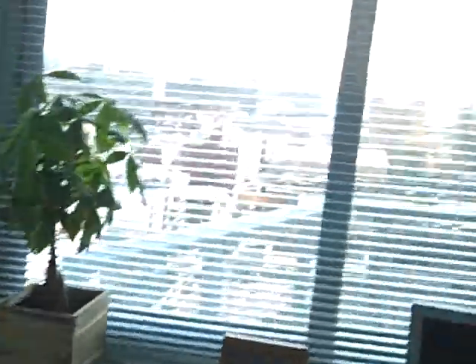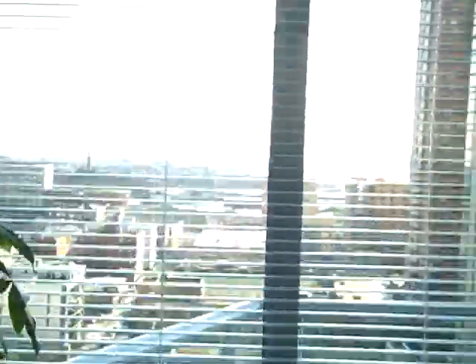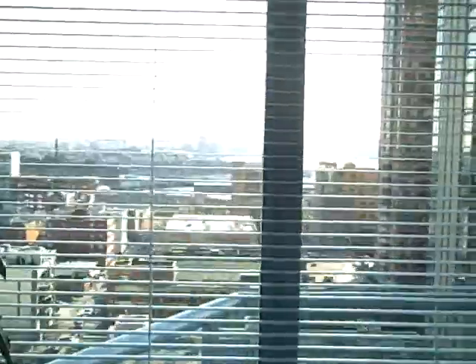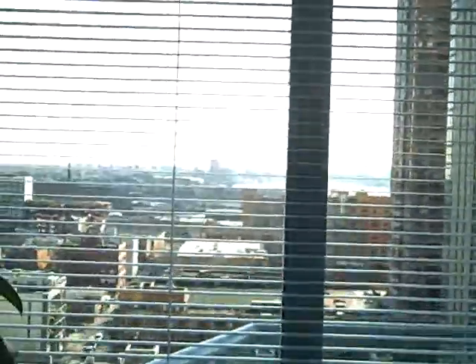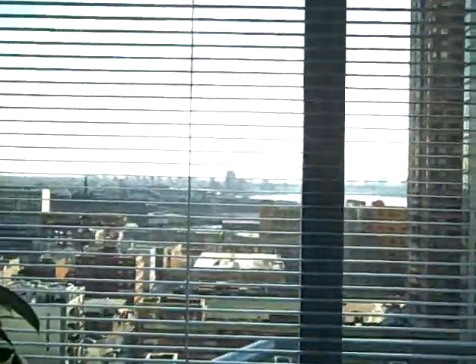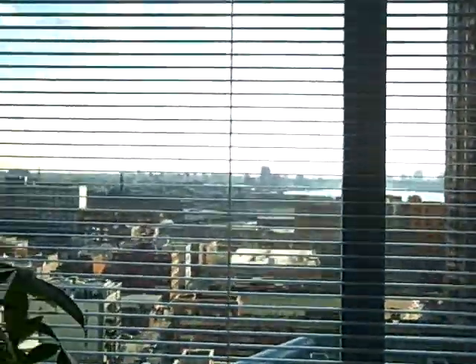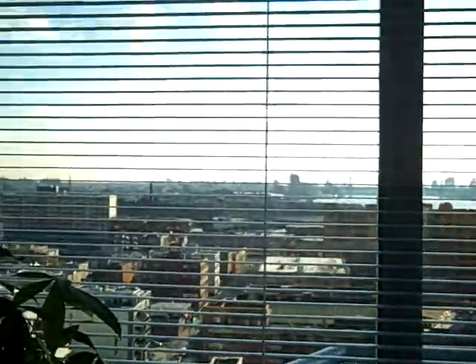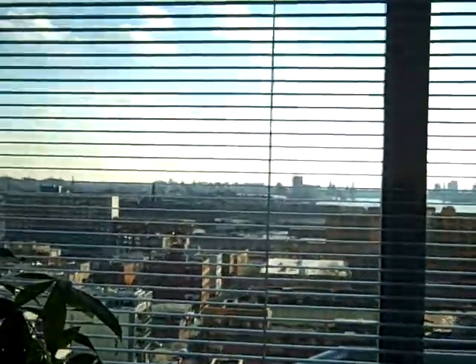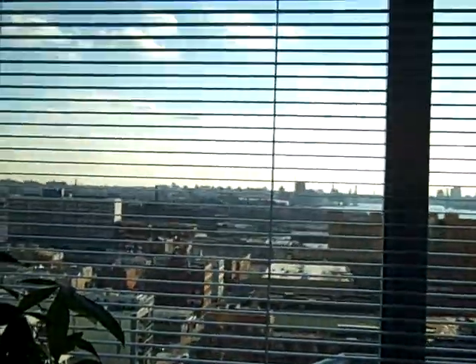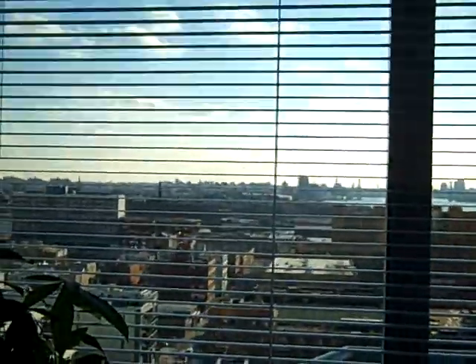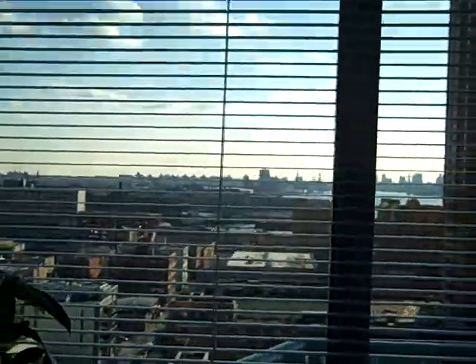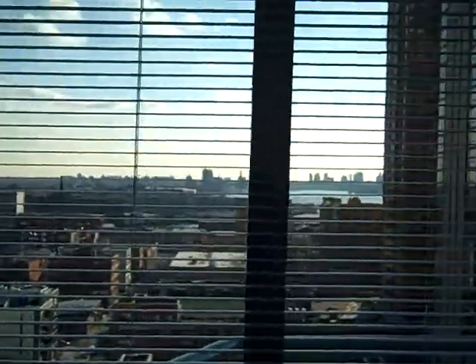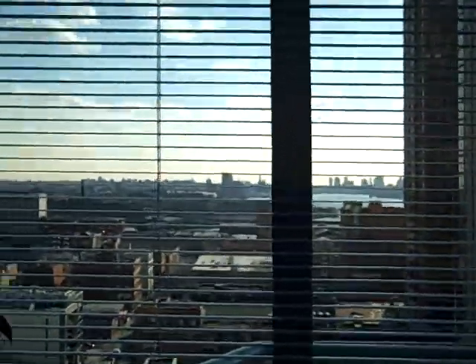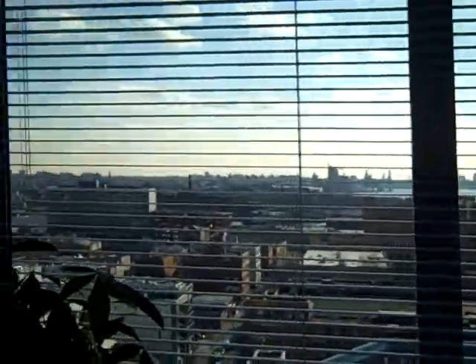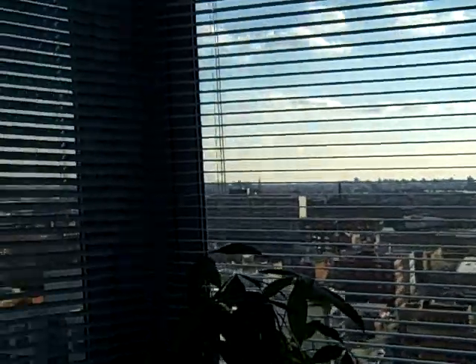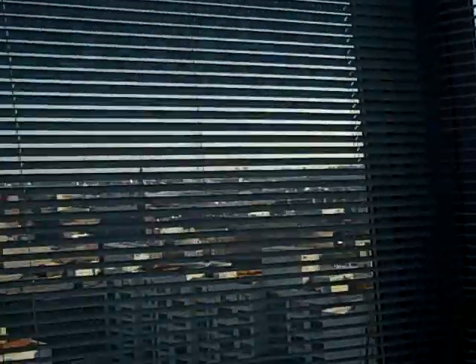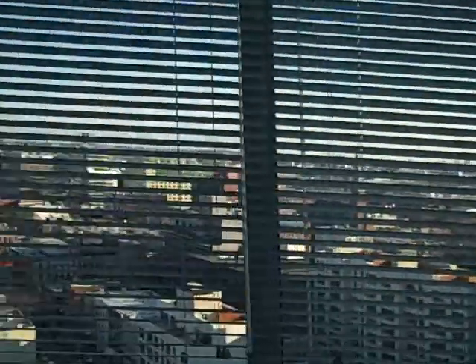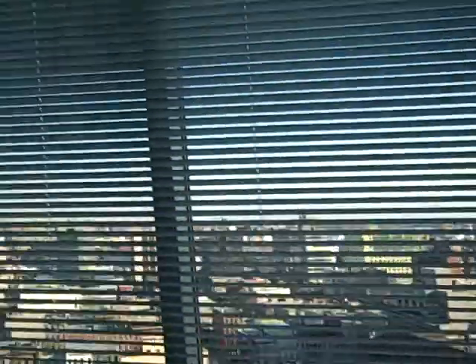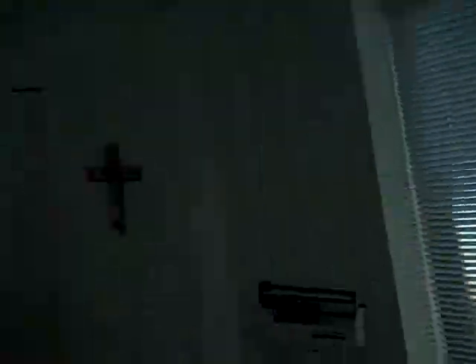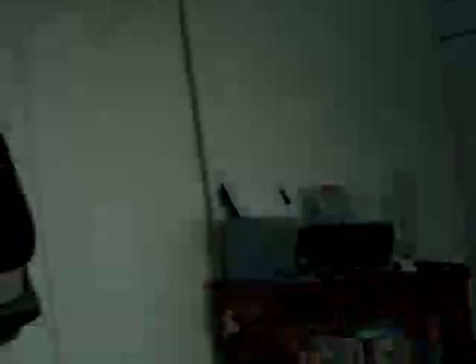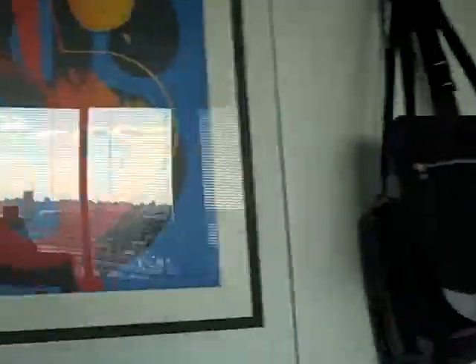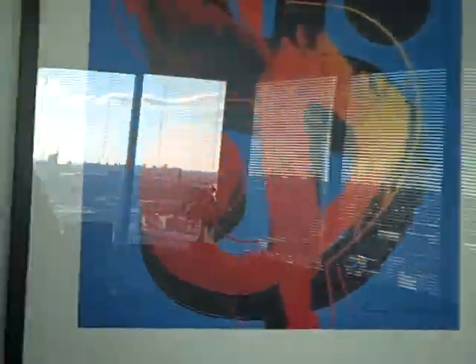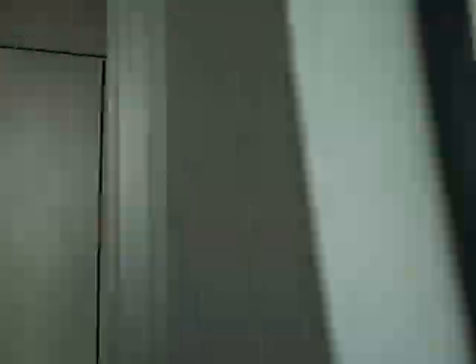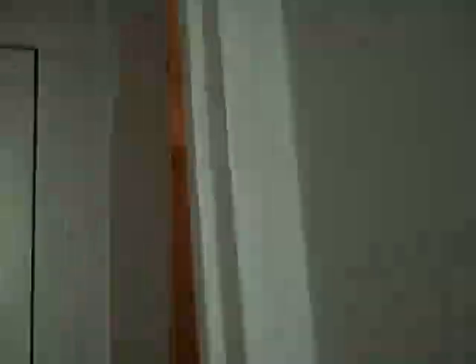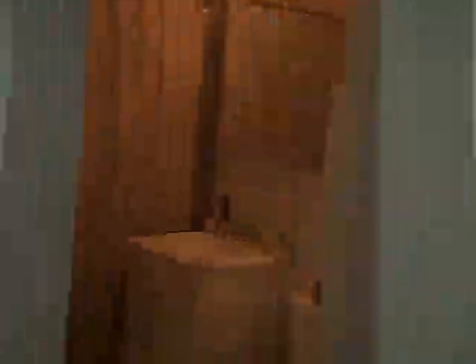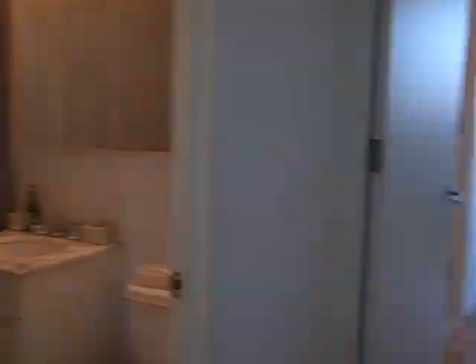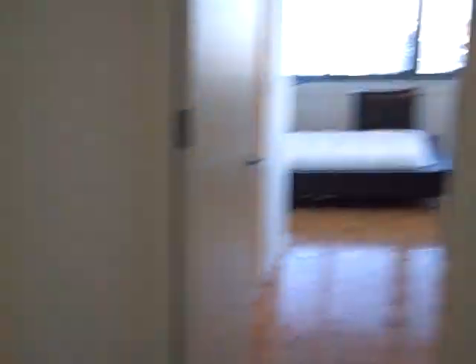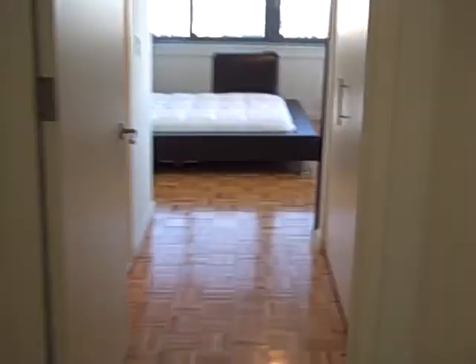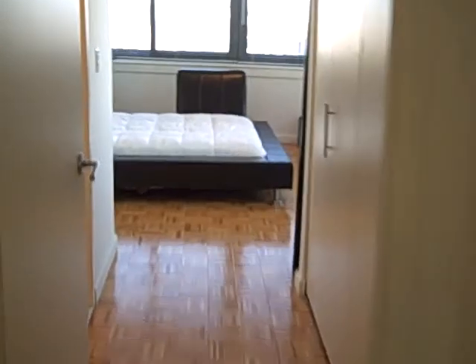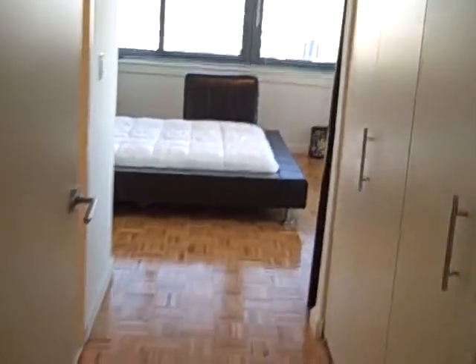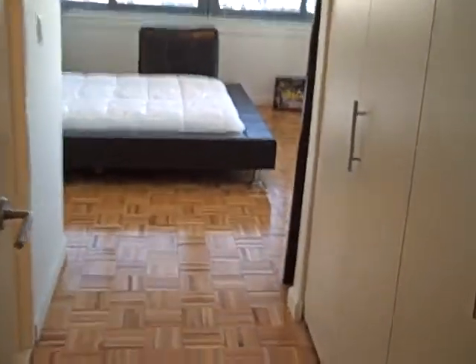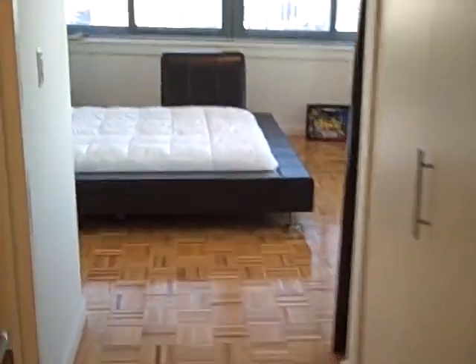The view from the desk is pretty killer — that's the Pulaski Bridge, Williamsburg Bridge, and Queens out there. And then here's the second bedroom.